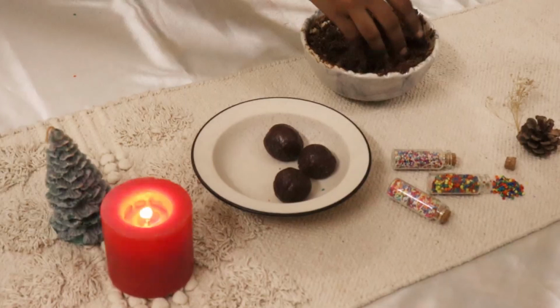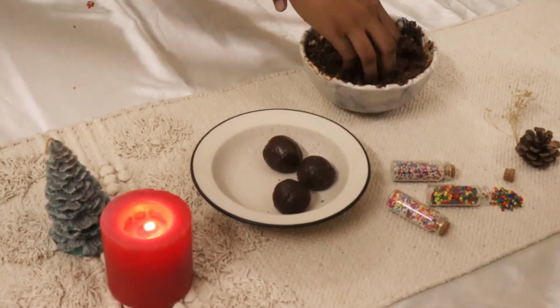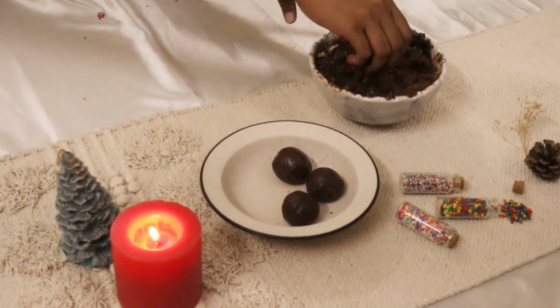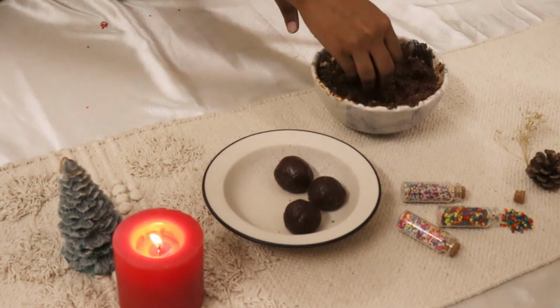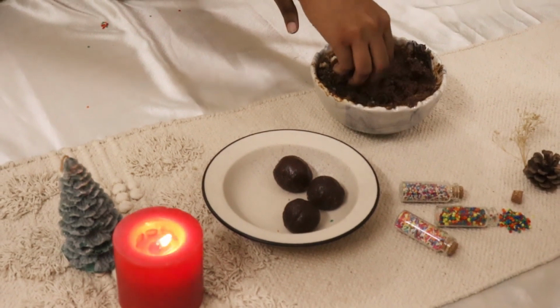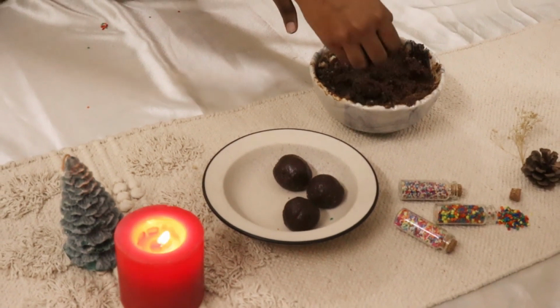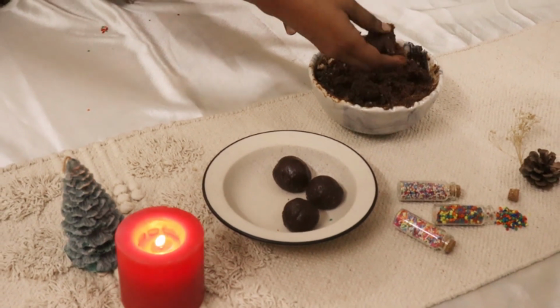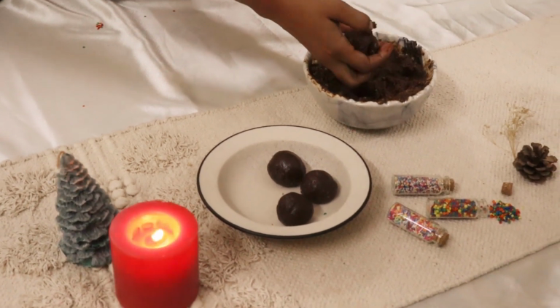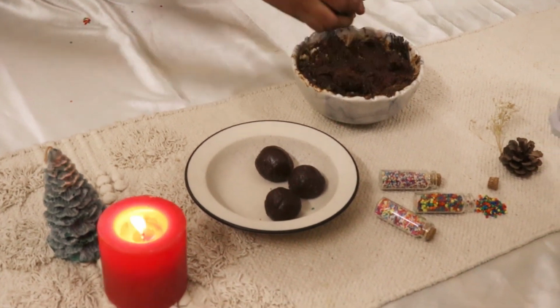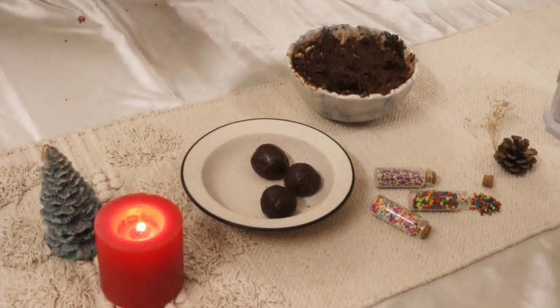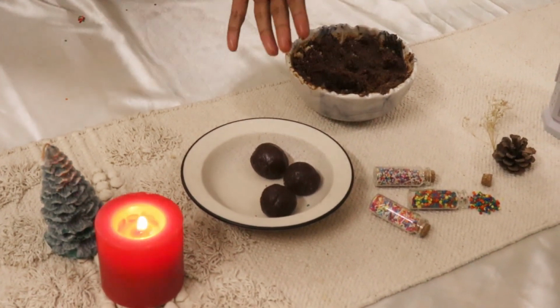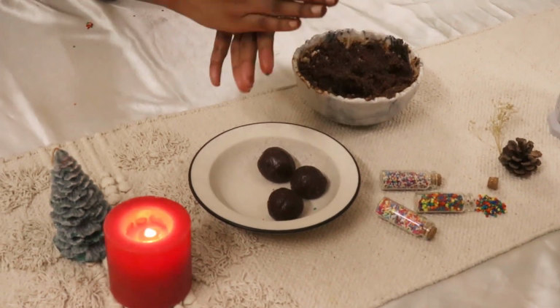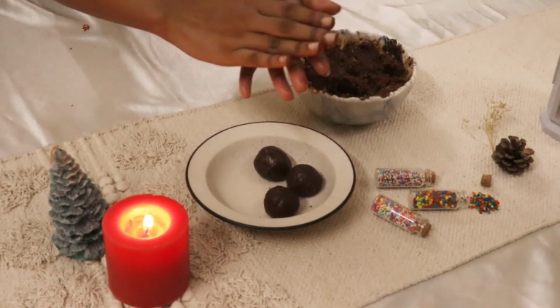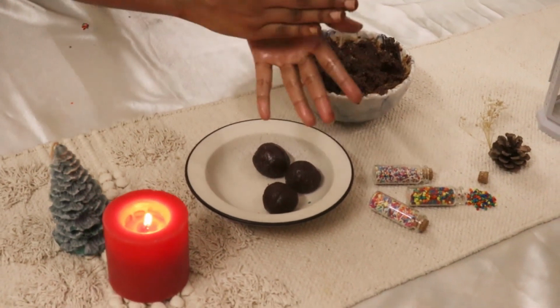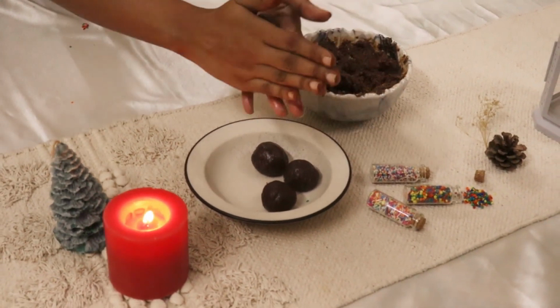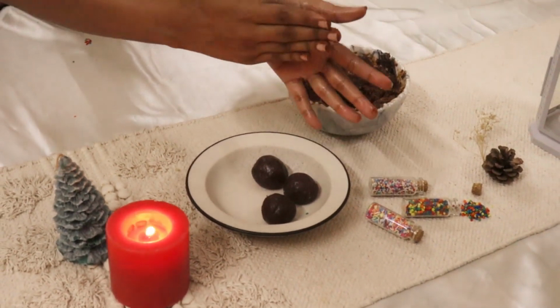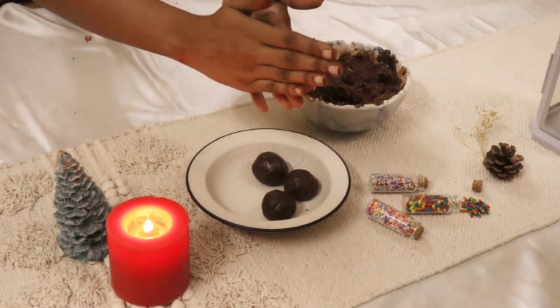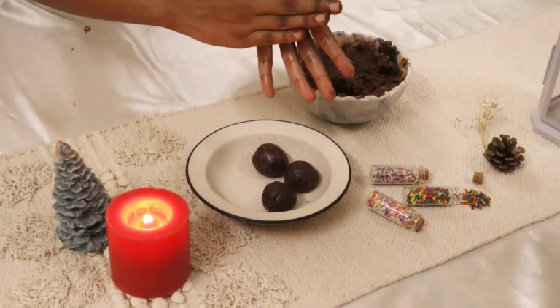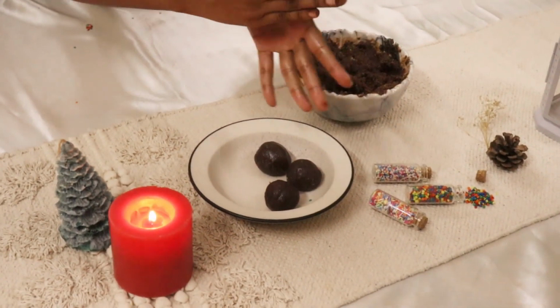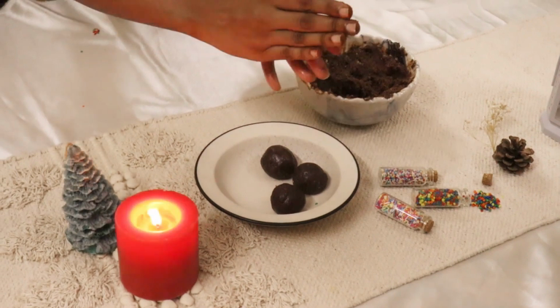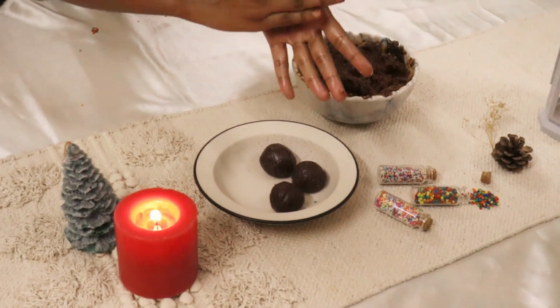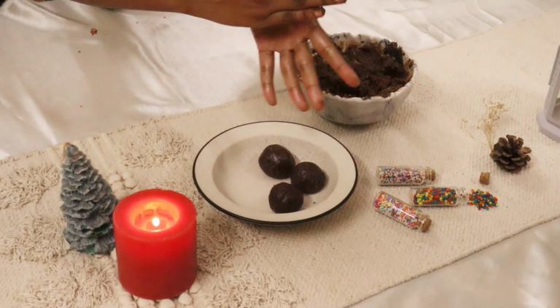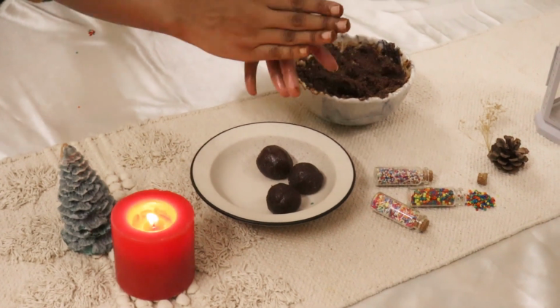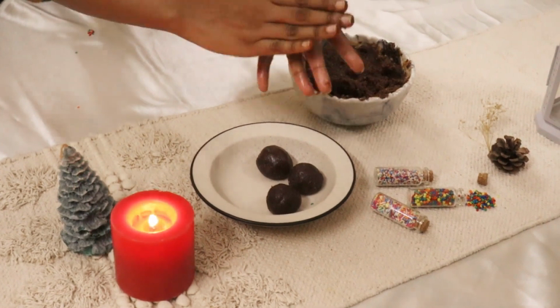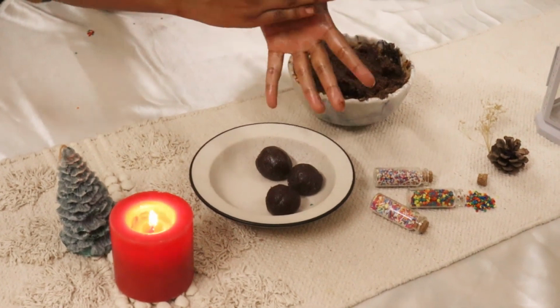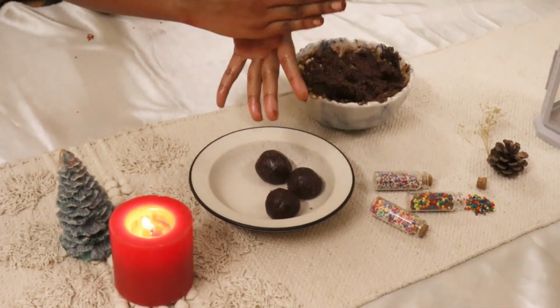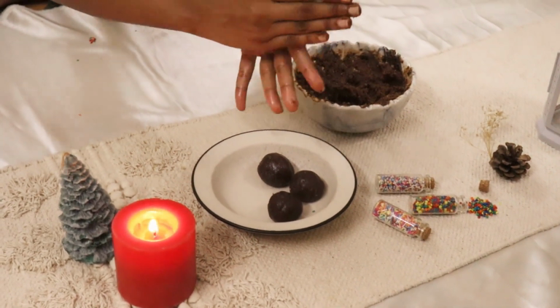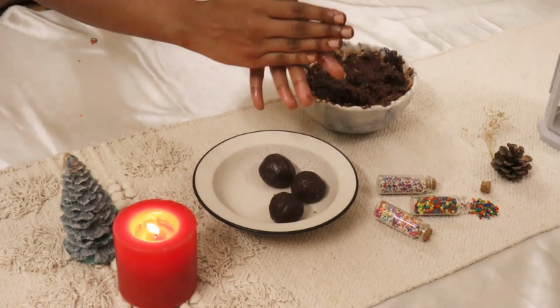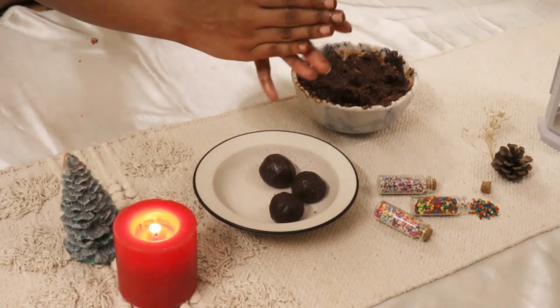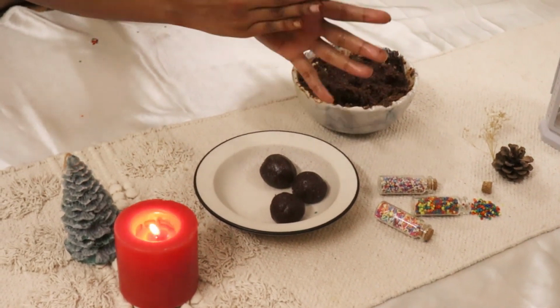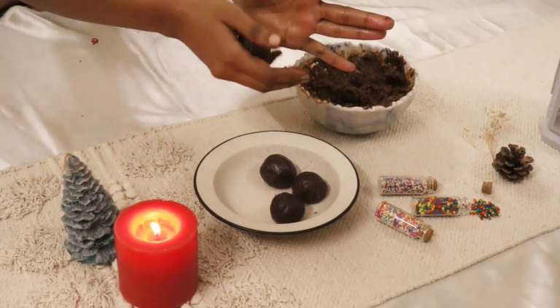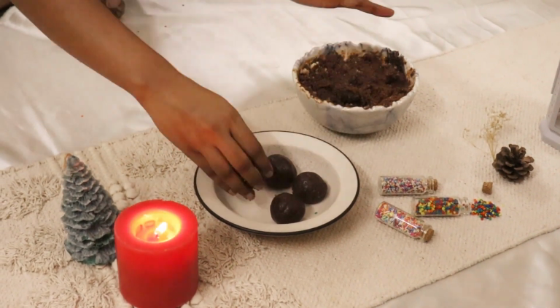Combine all the ingredients well. This is your rum ball mixture. Use your hand to make cute balls out of the mix in your desired size, and freeze them for half an hour.